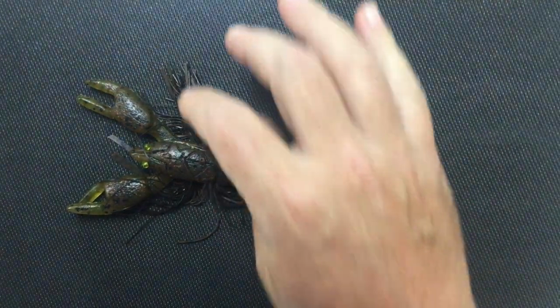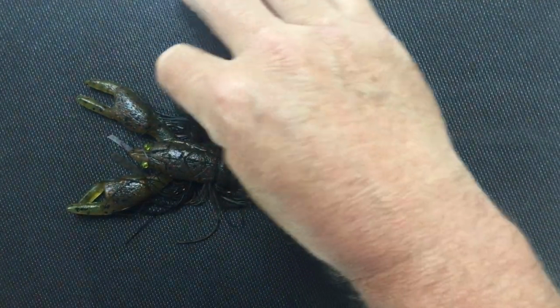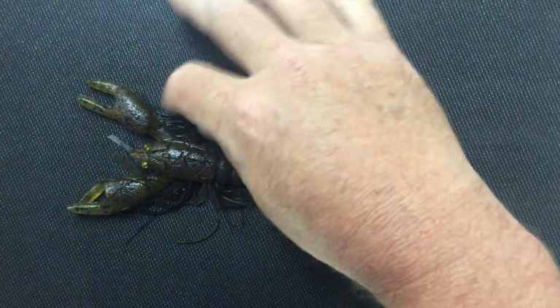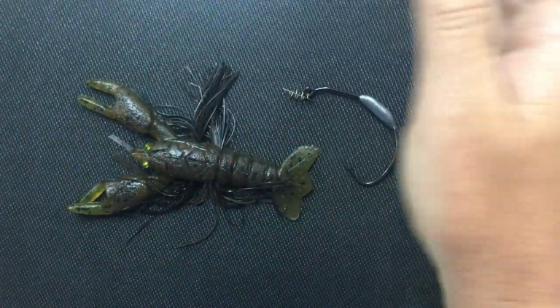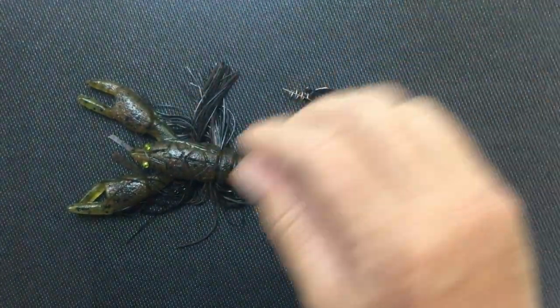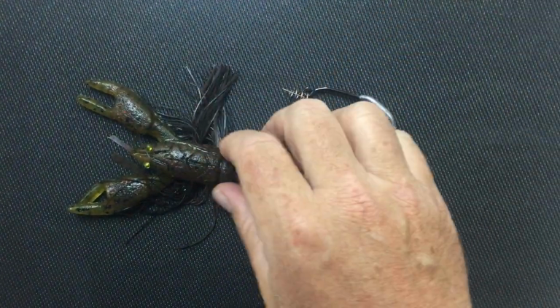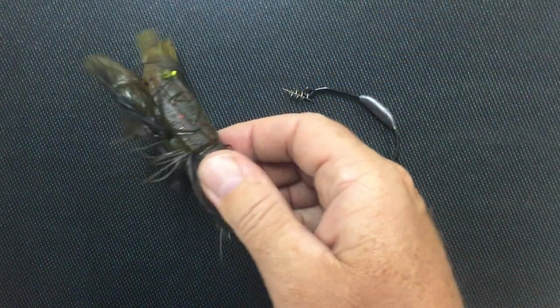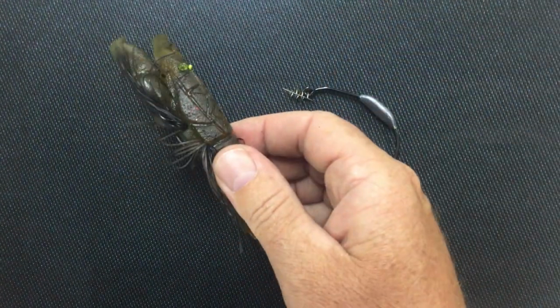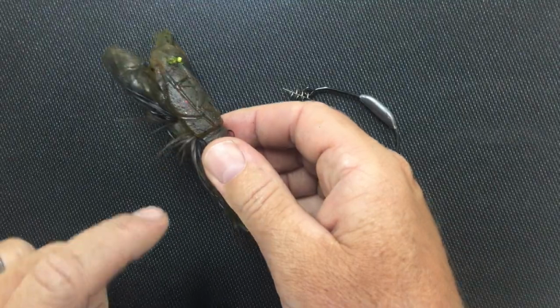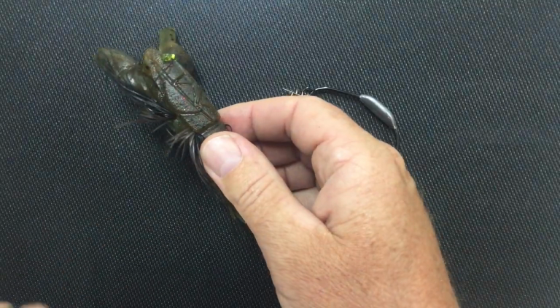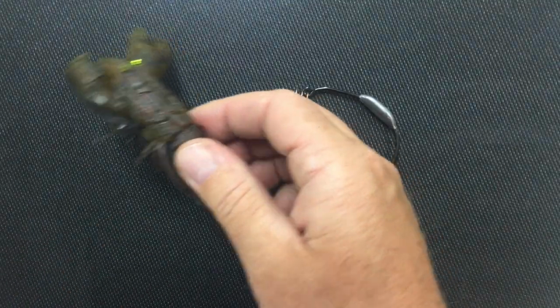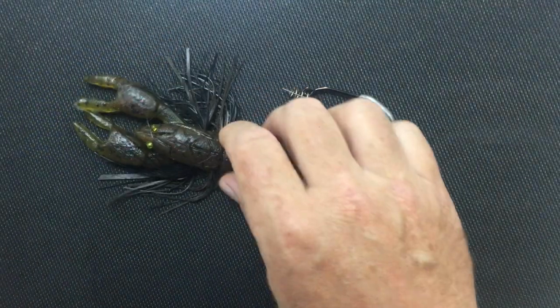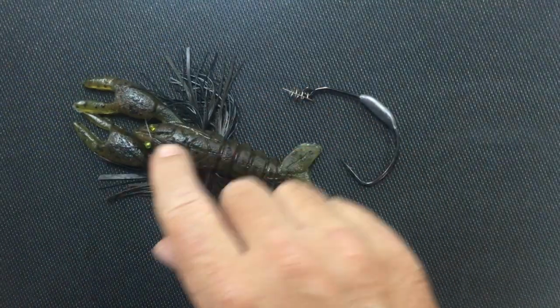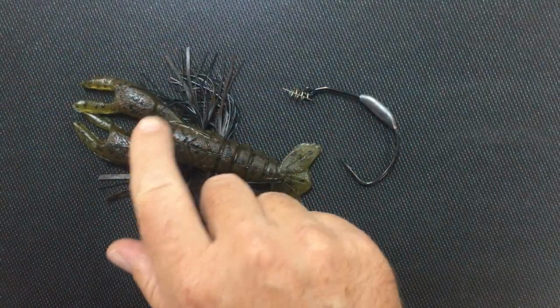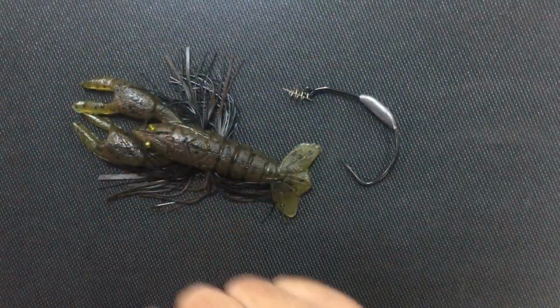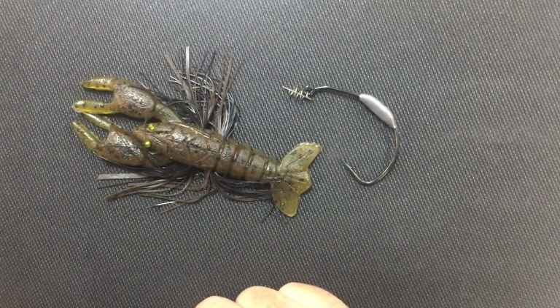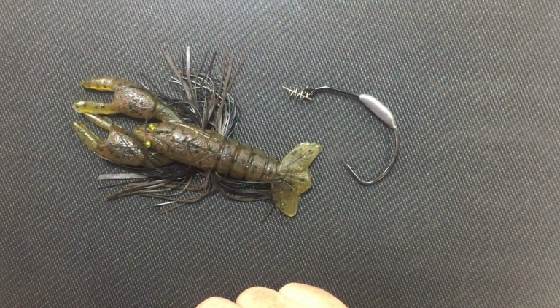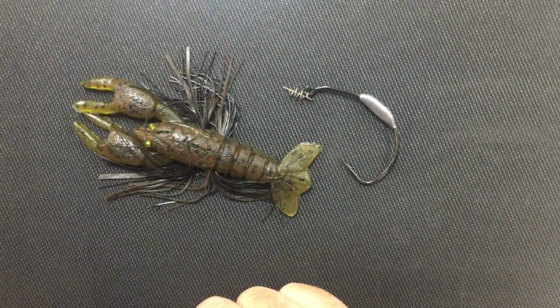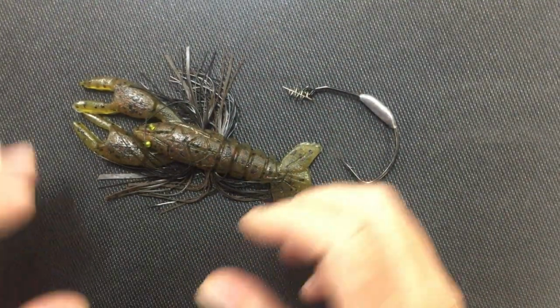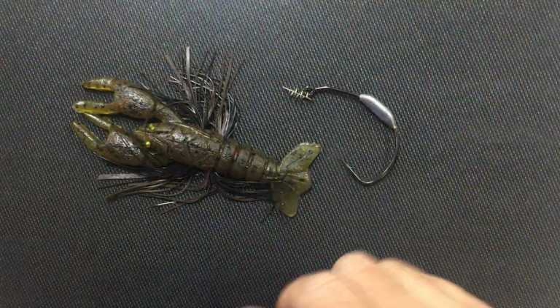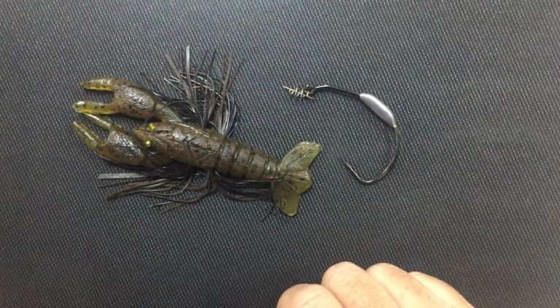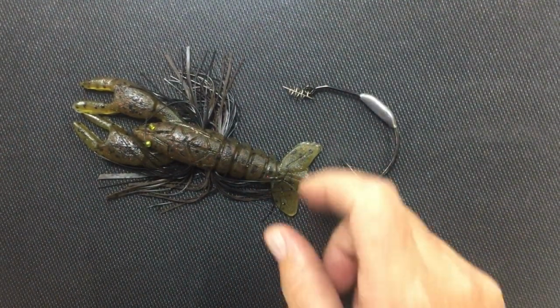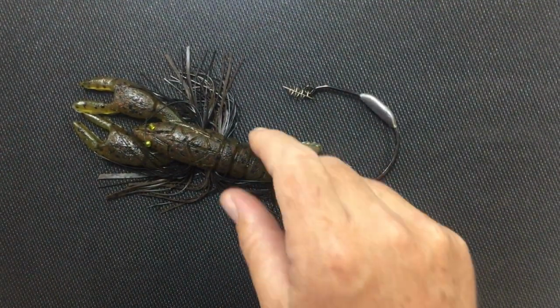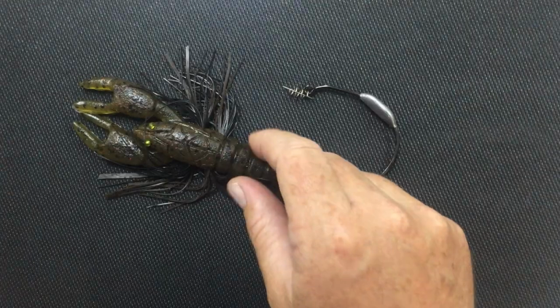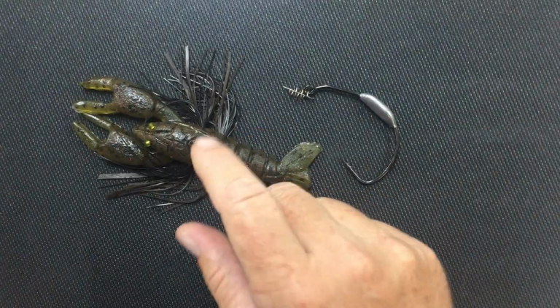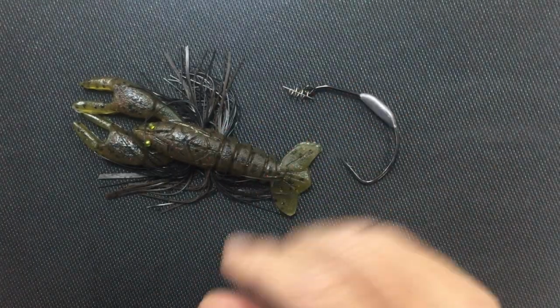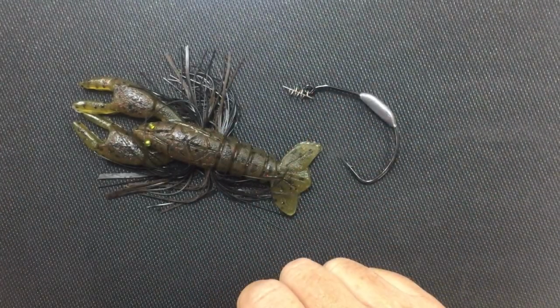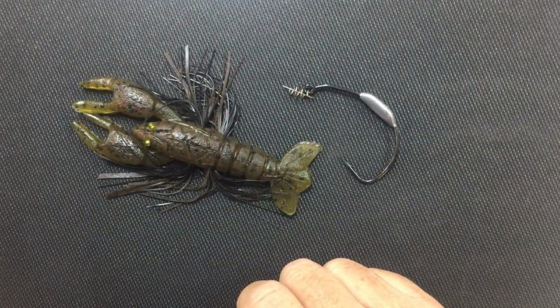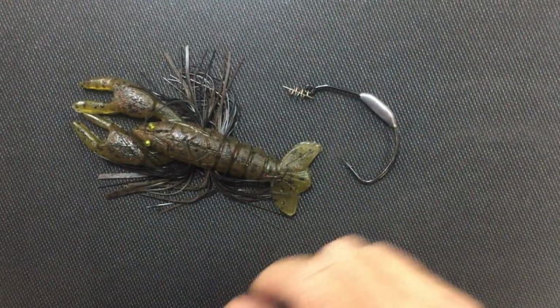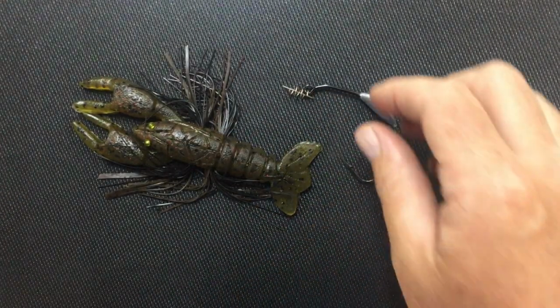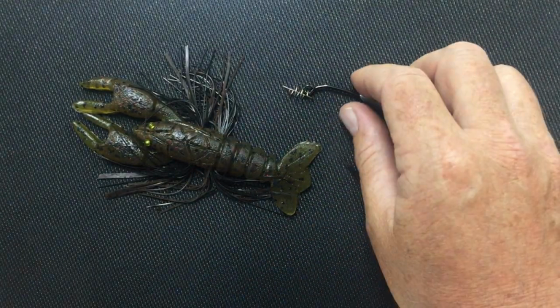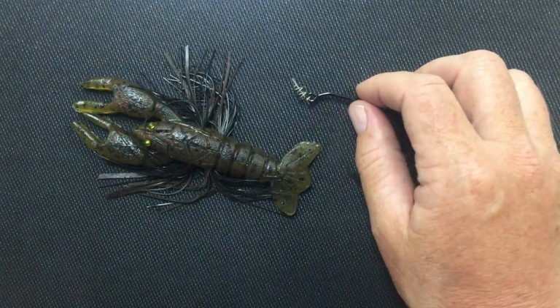It has these tentacles that come out of the side of it — actually molded into it. And then he's got some great eye features on there. It's a really well-made bait, available in four or five different colors.